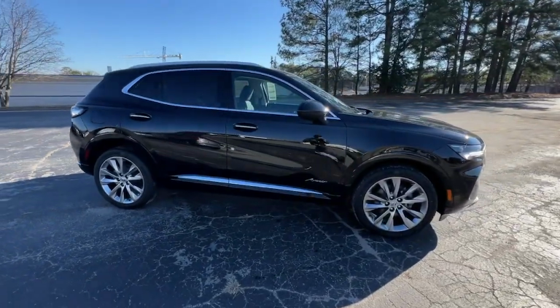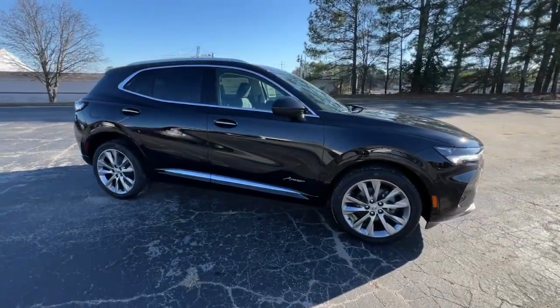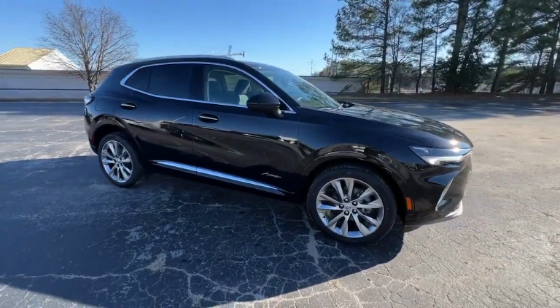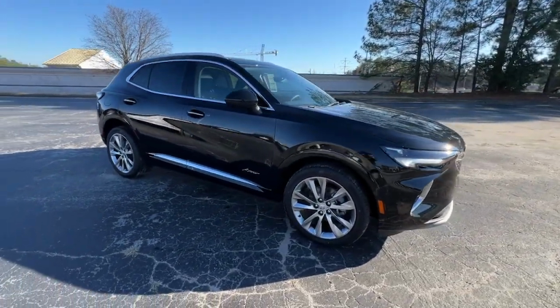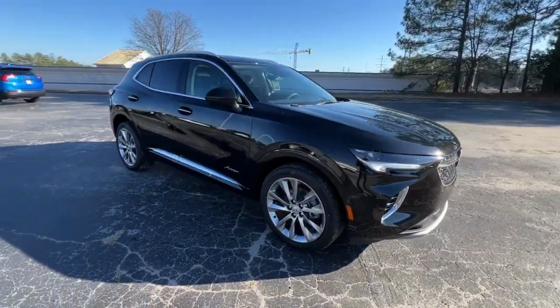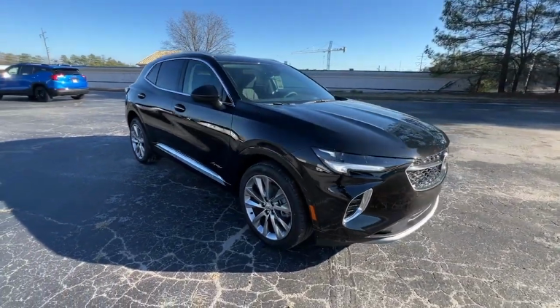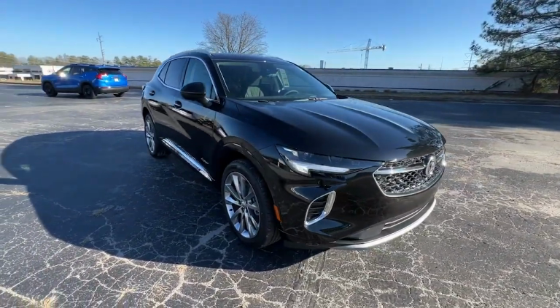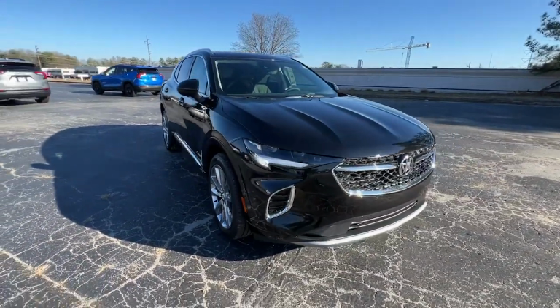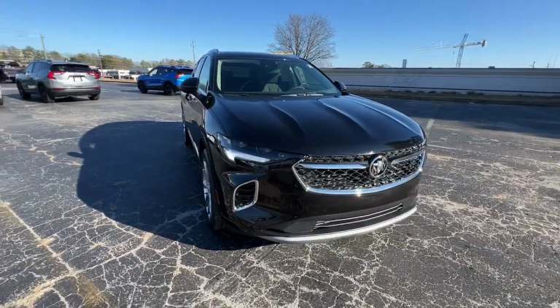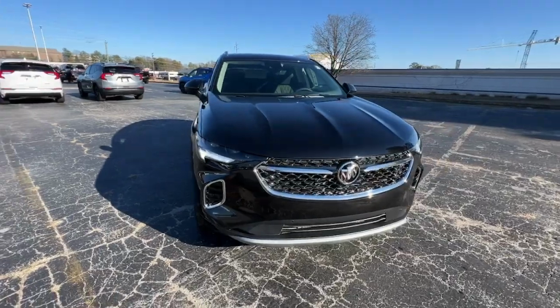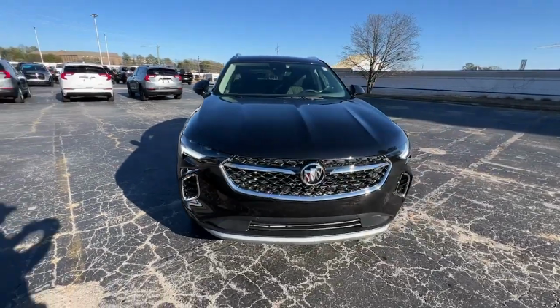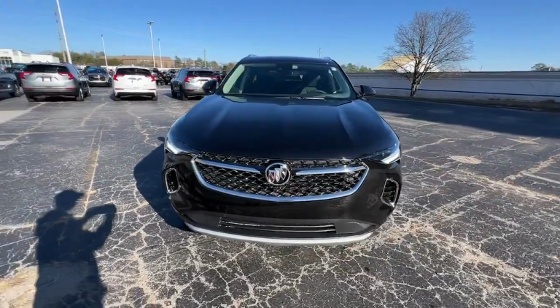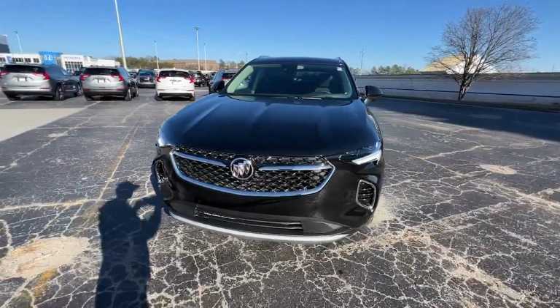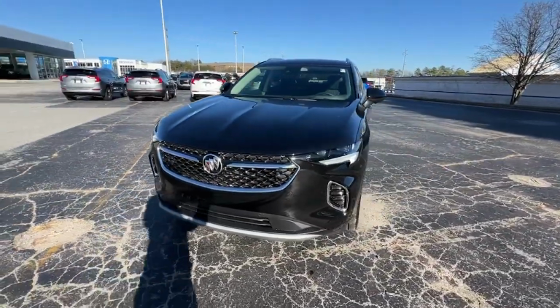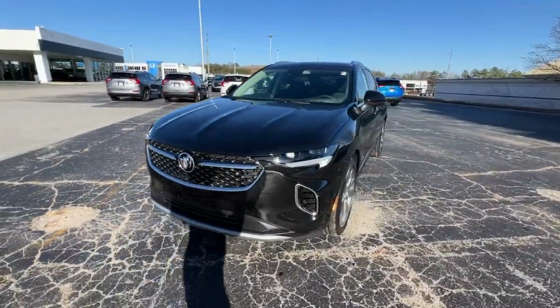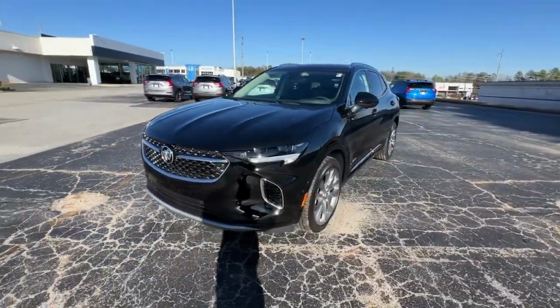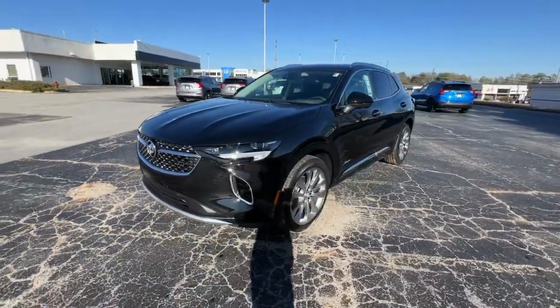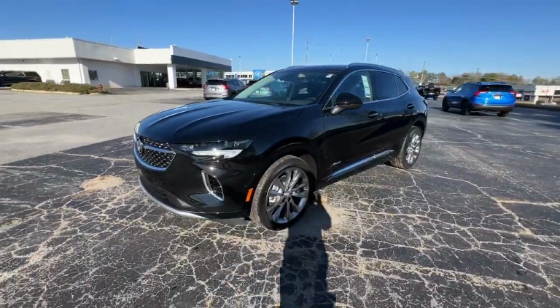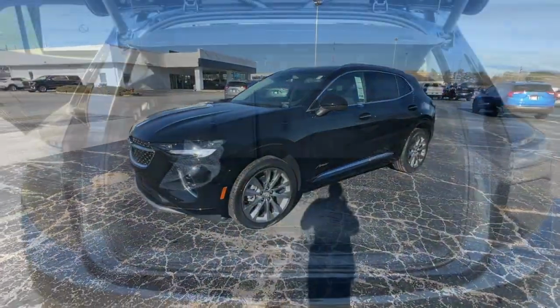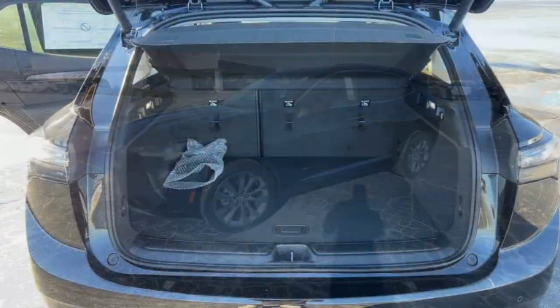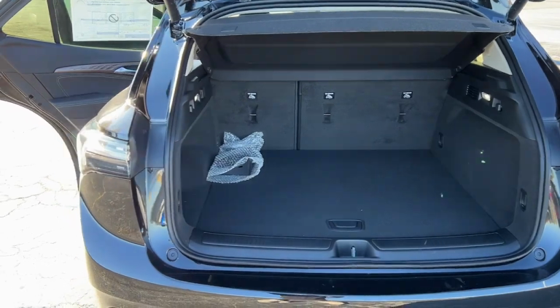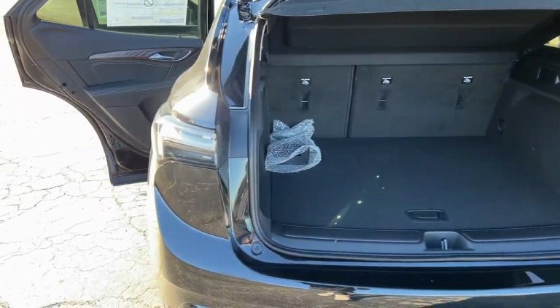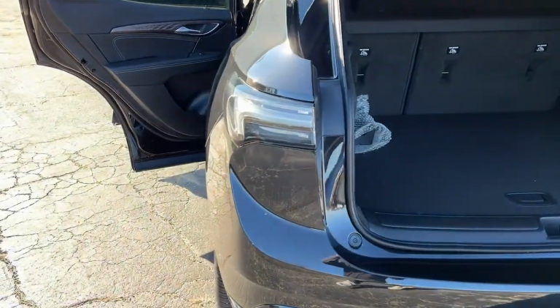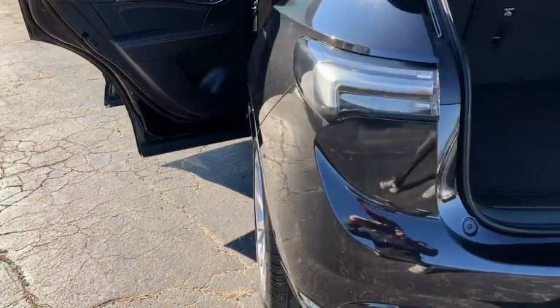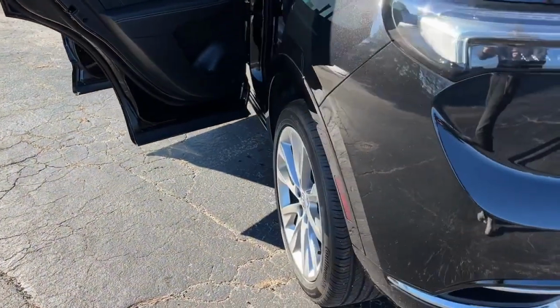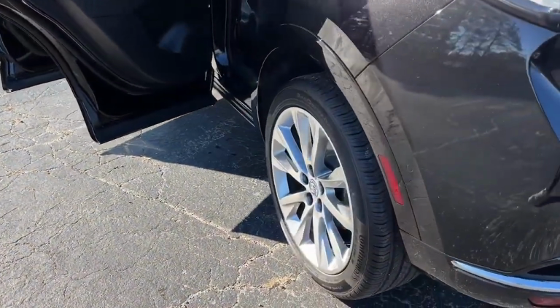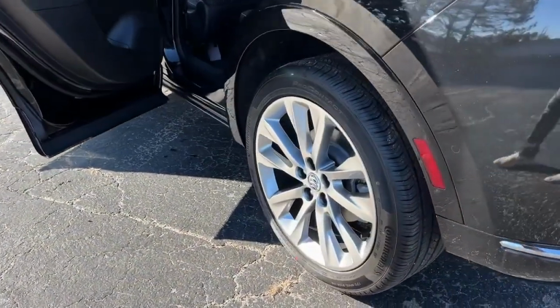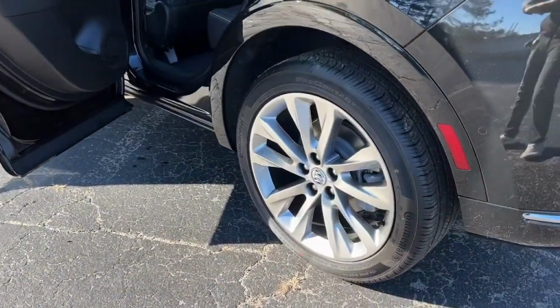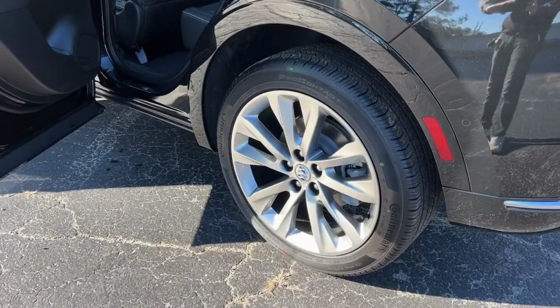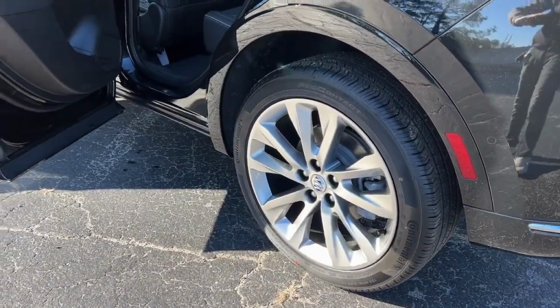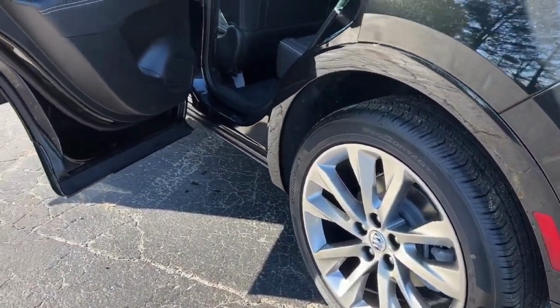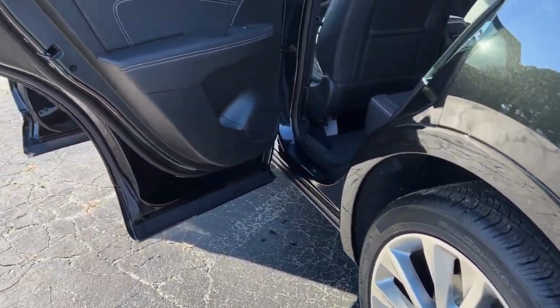Heated steering wheel, head-up display, intelligent auto on-off high beams, pre-collision system, lane departure warning, panoramic roof, navigation system, sun moonroof, hands-free liftgate, all-wheel drive.